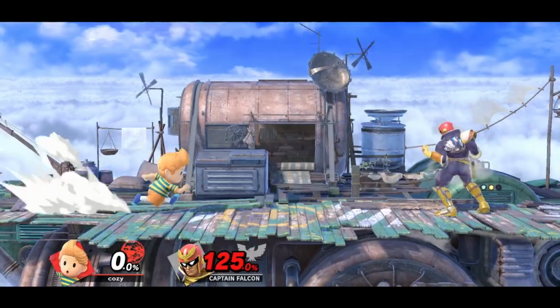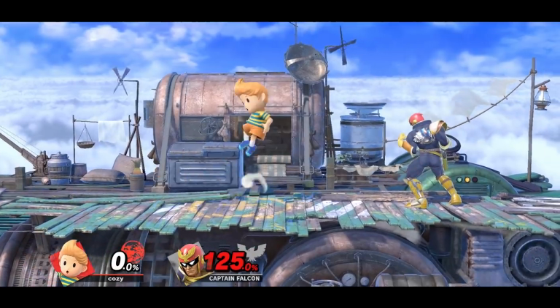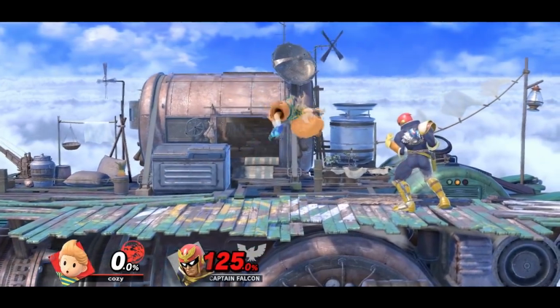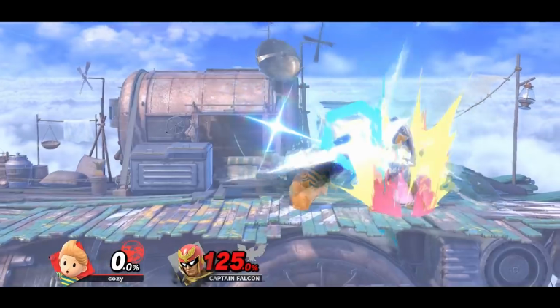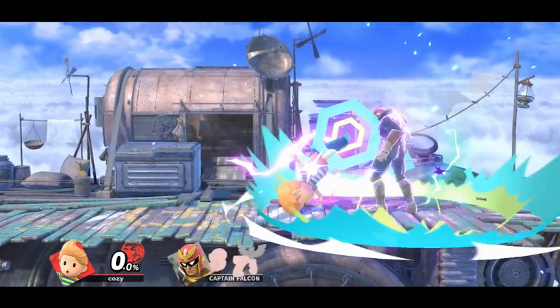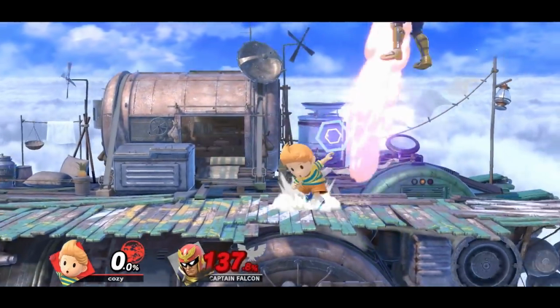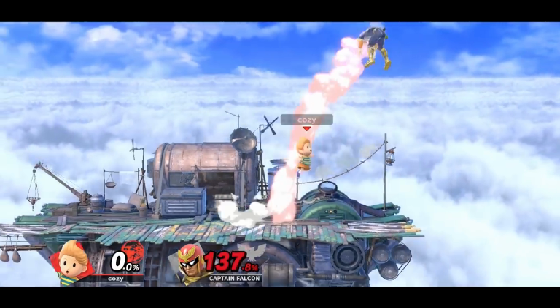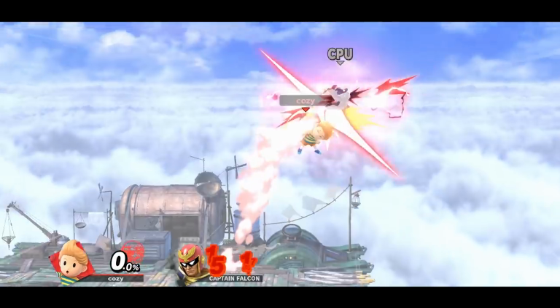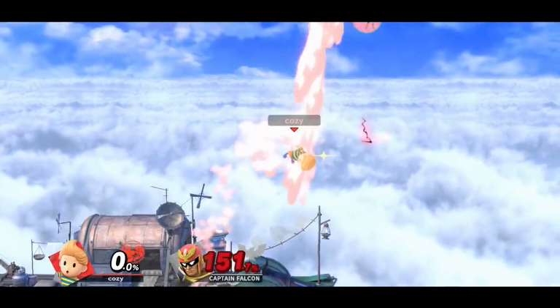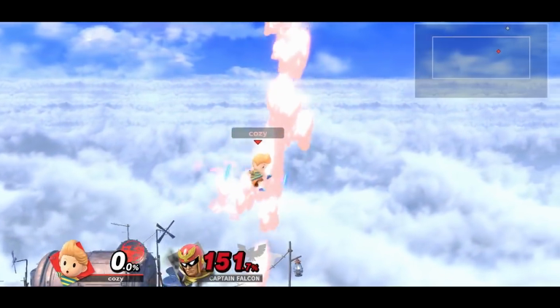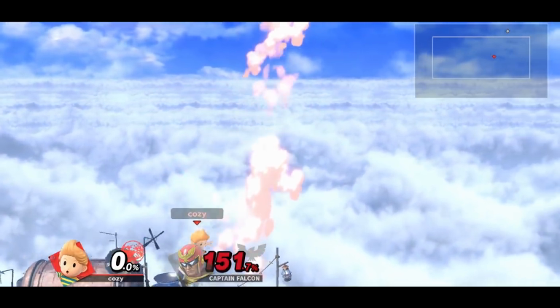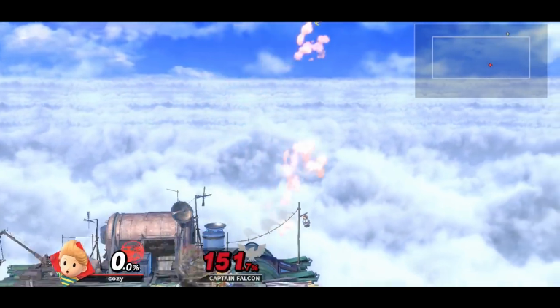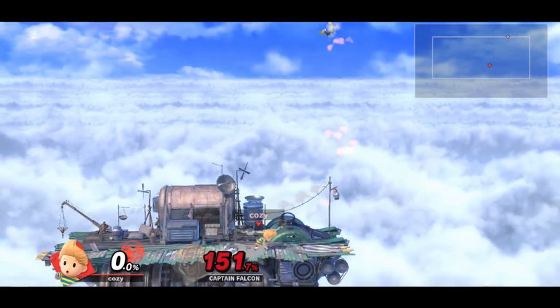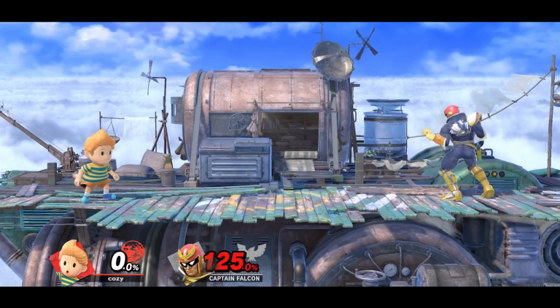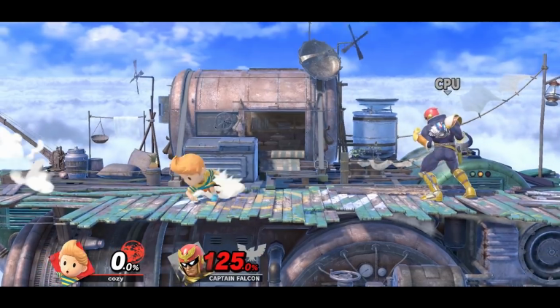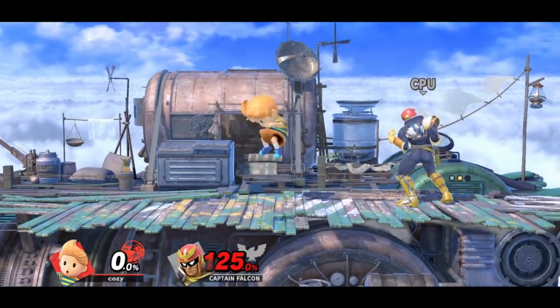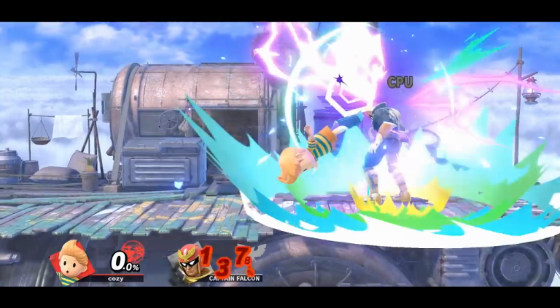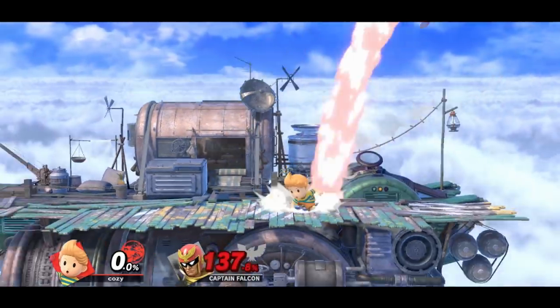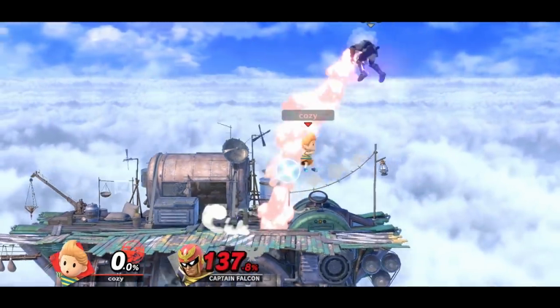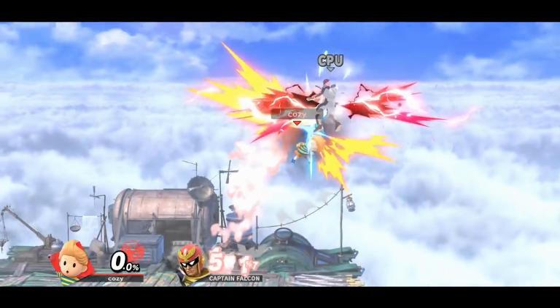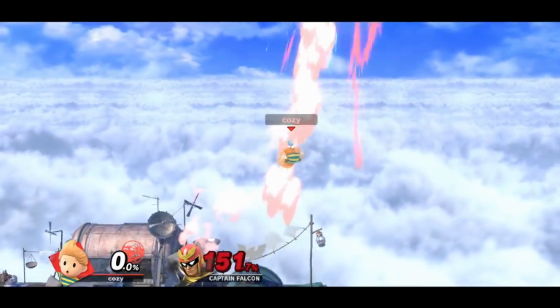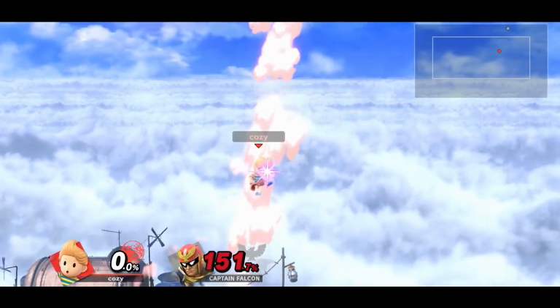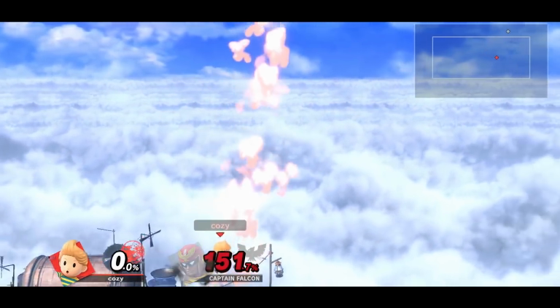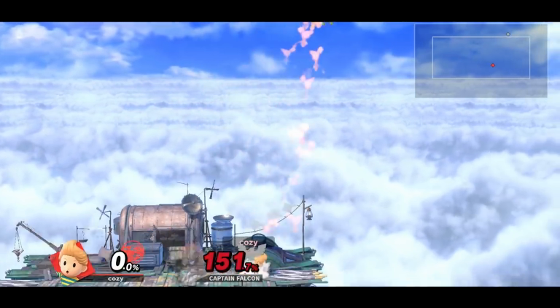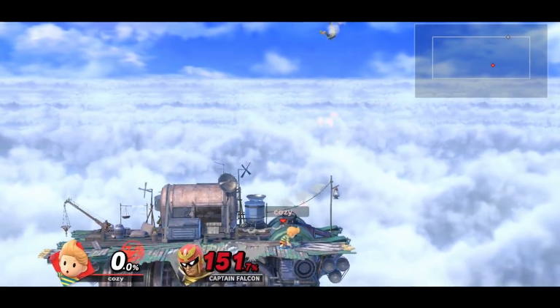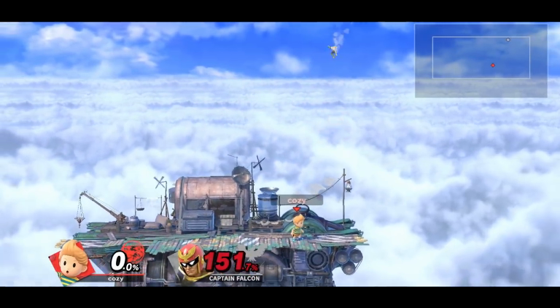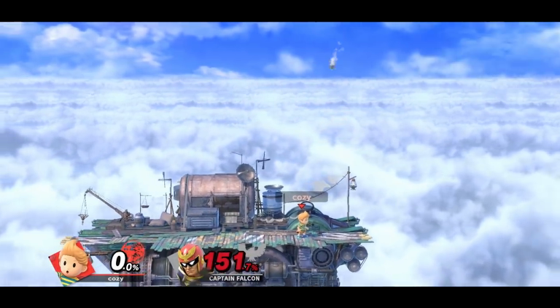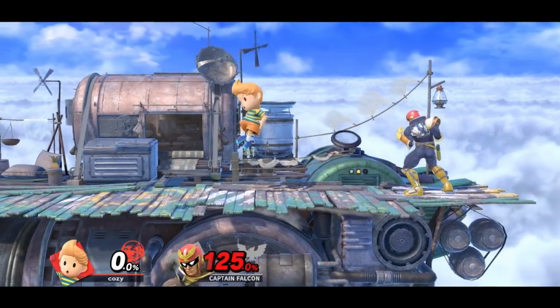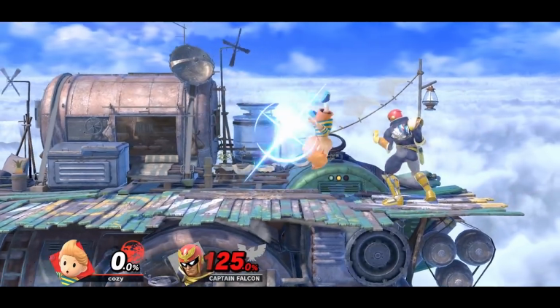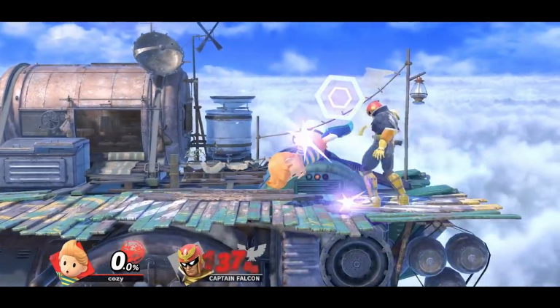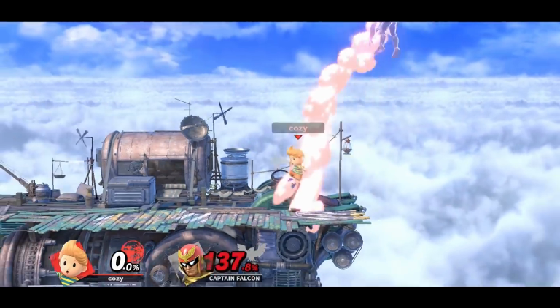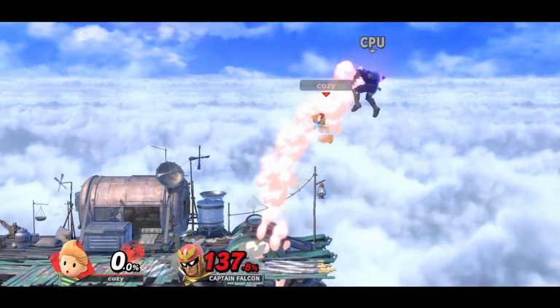Lucas' kill confirms mostly rely on falling back air. By landing with a sweet spot of back air, you can then go for an up air for a solid kill confirm, as well as another back air if they're off stage.